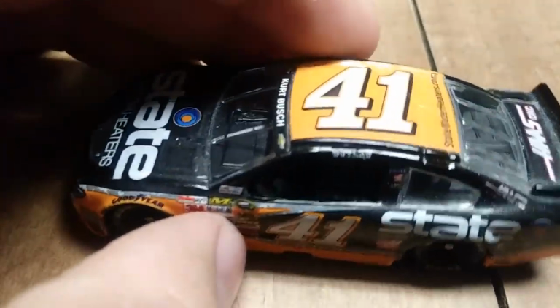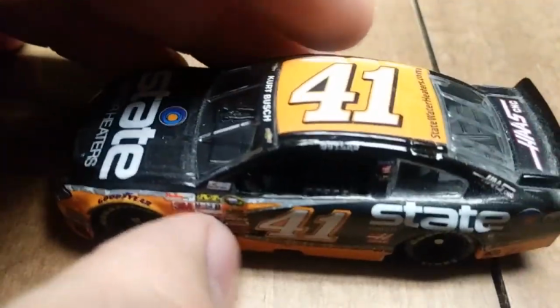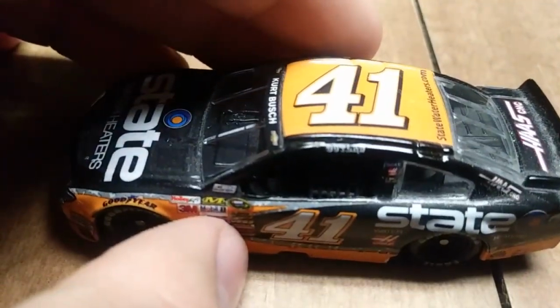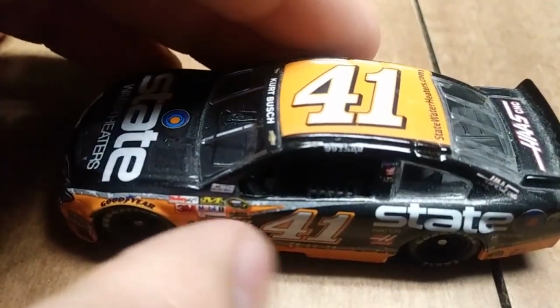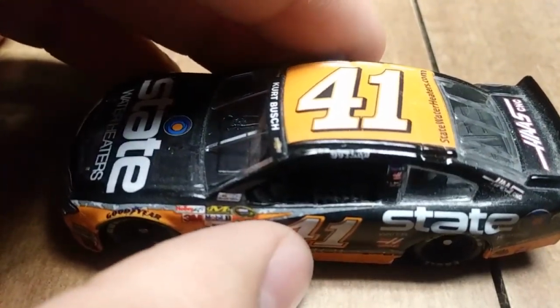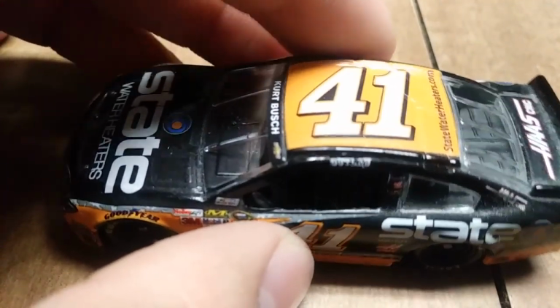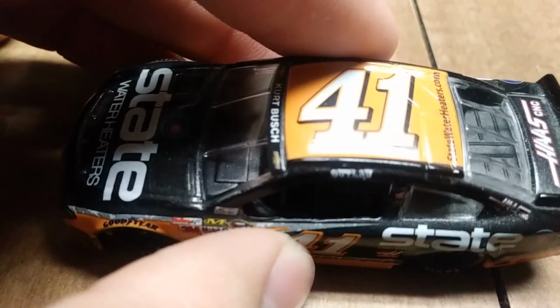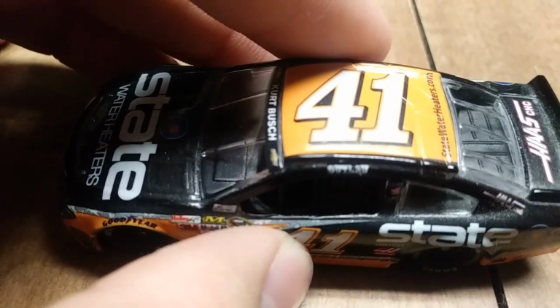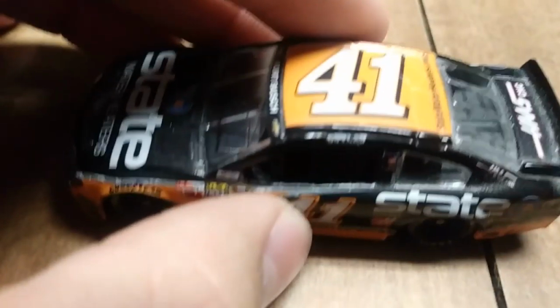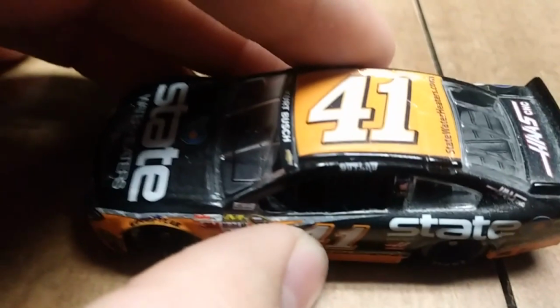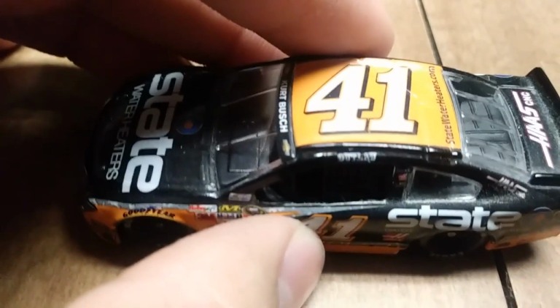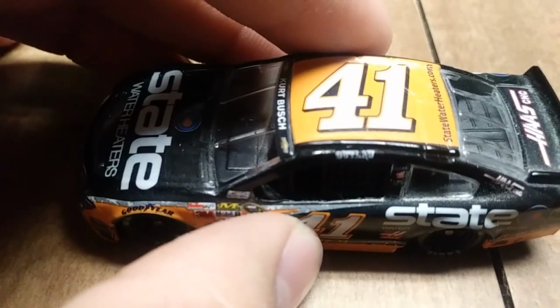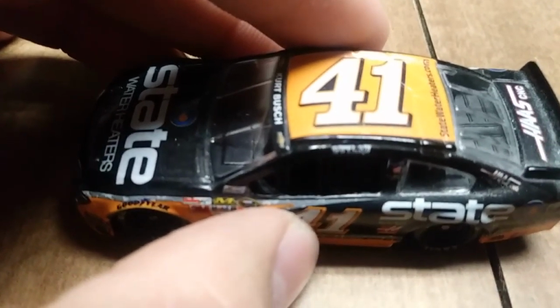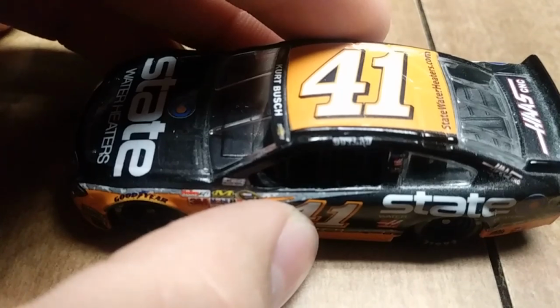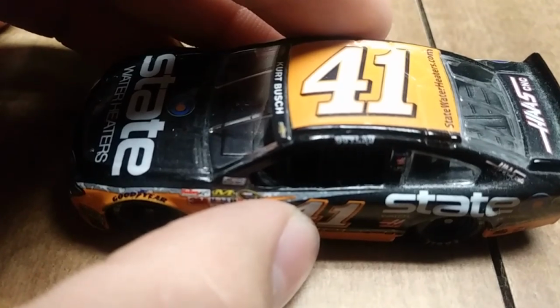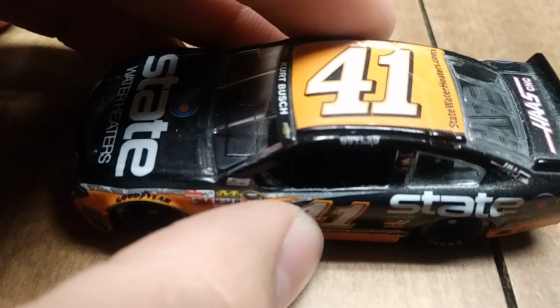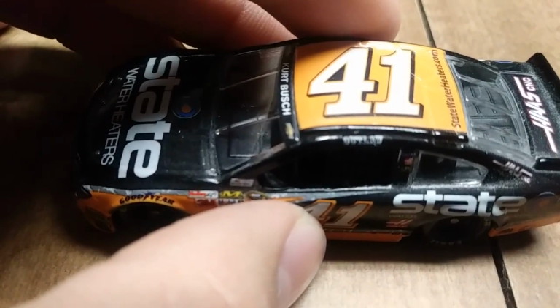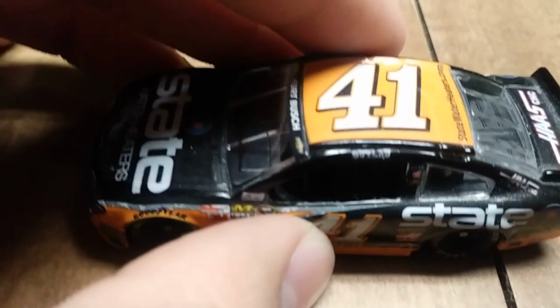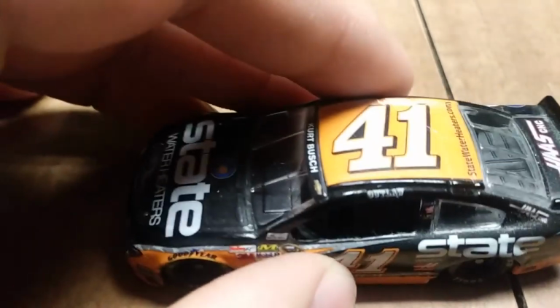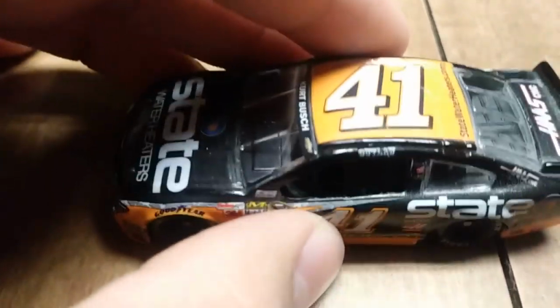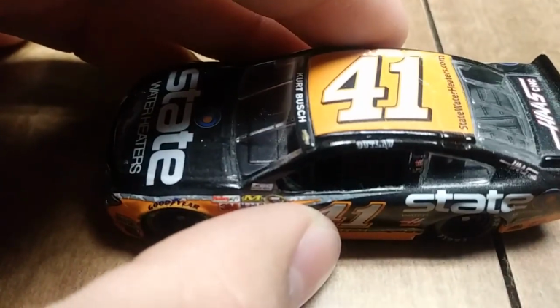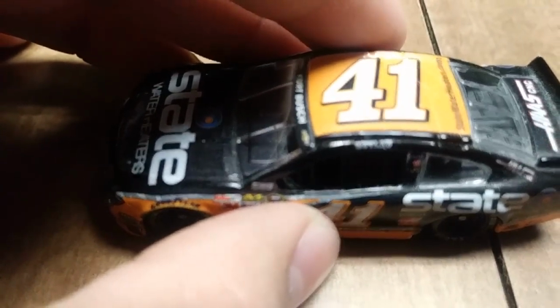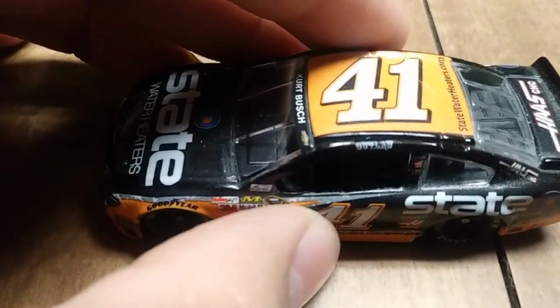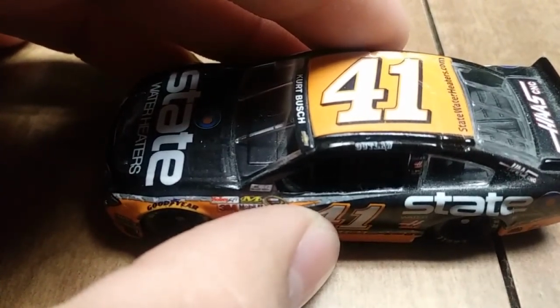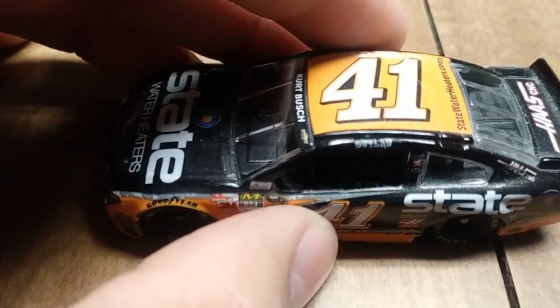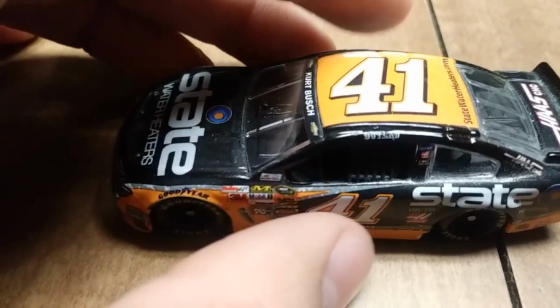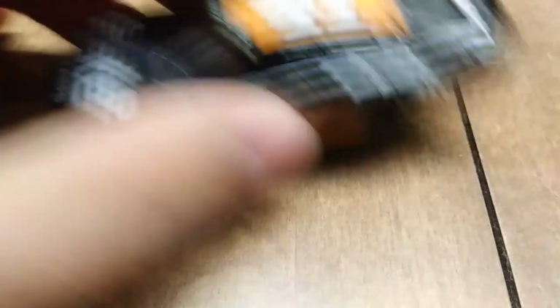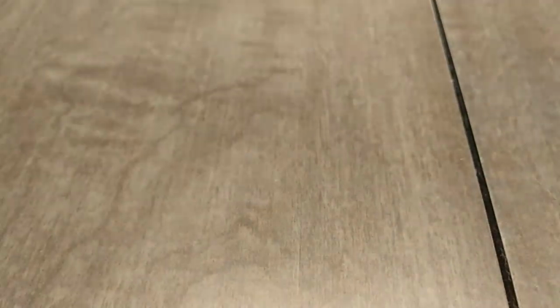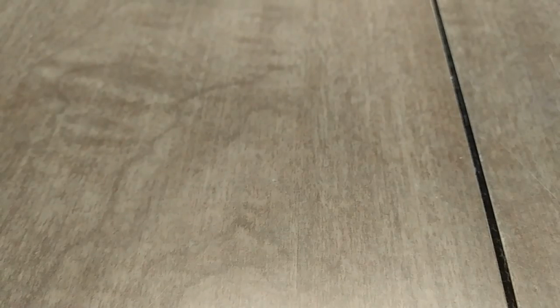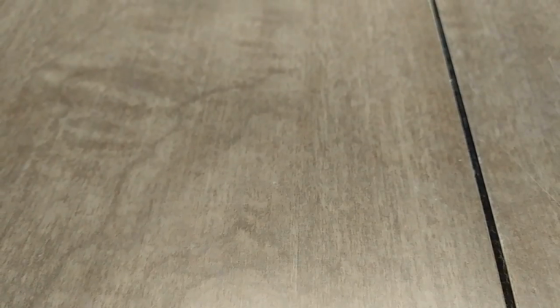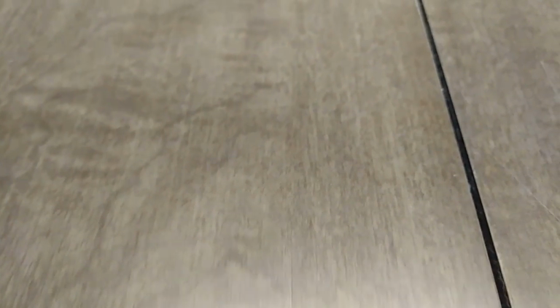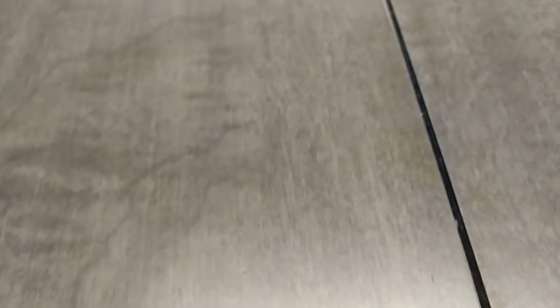Just notice that it says 'Outlaw!' — it's really cool, because he pretty much is an outlaw.